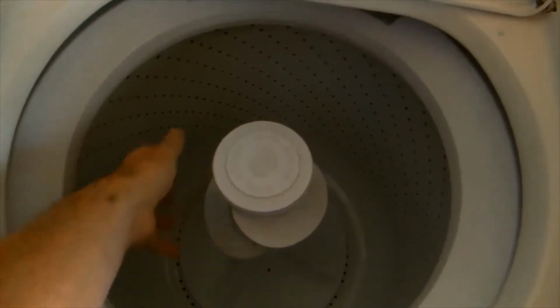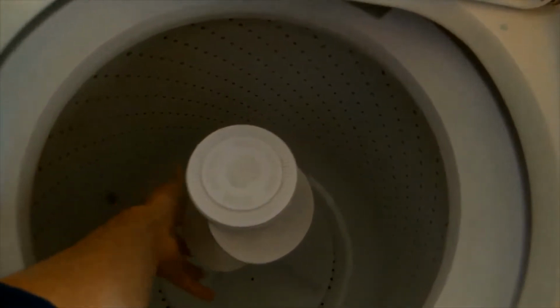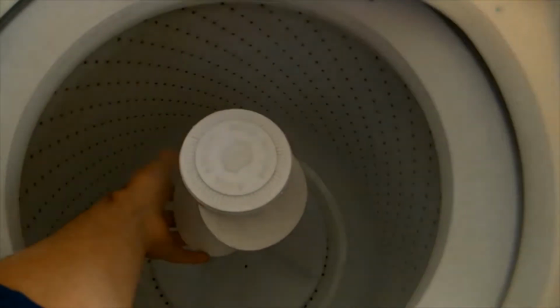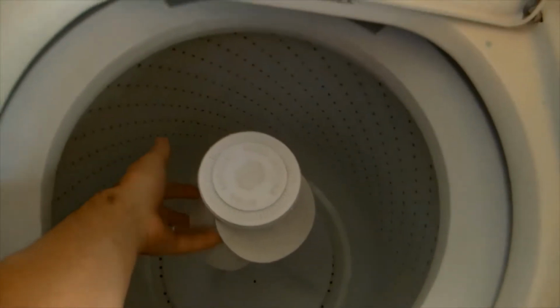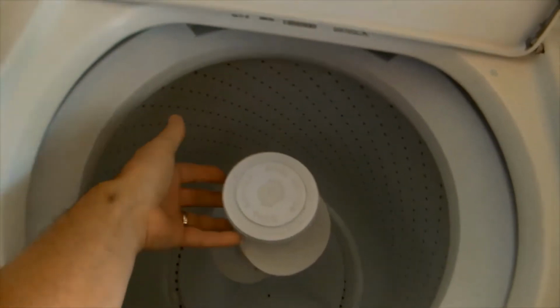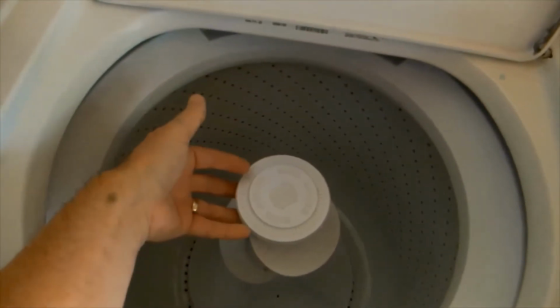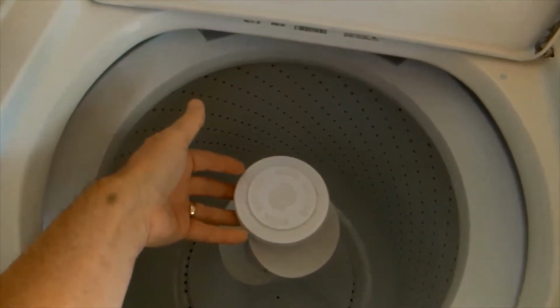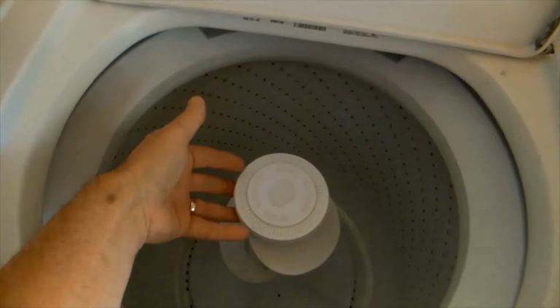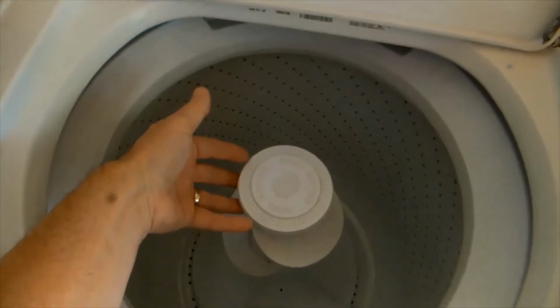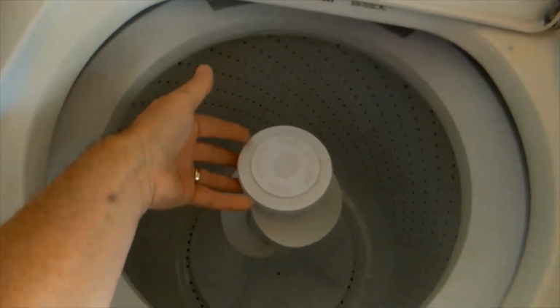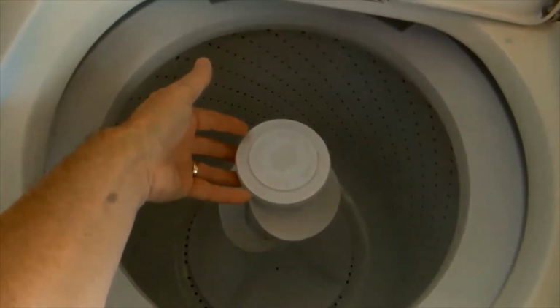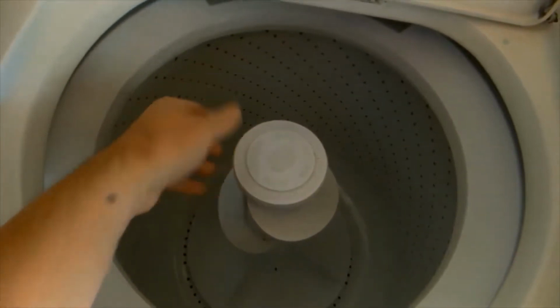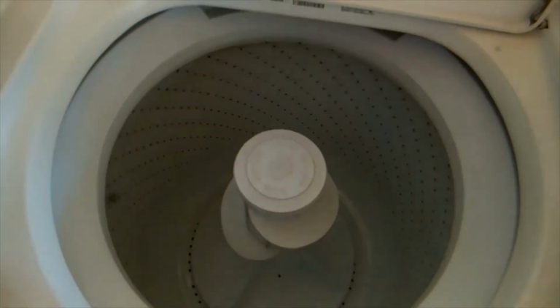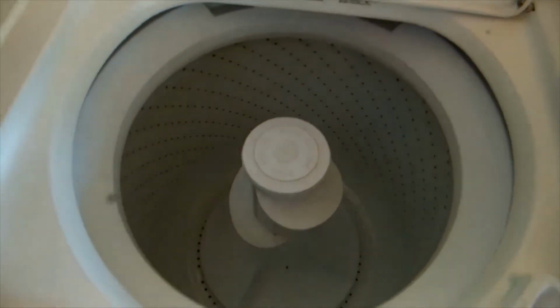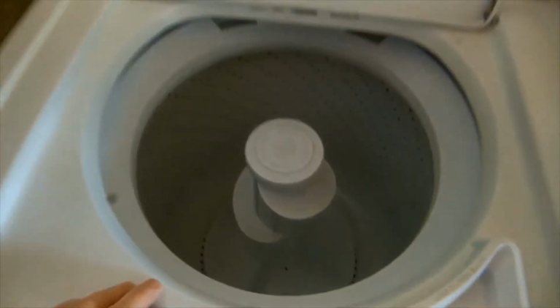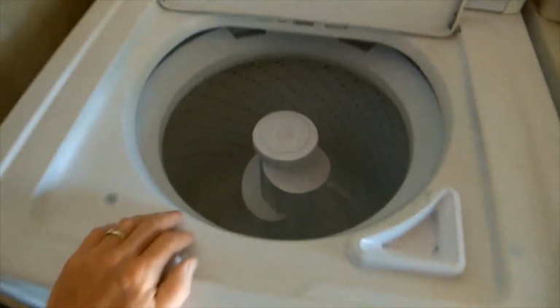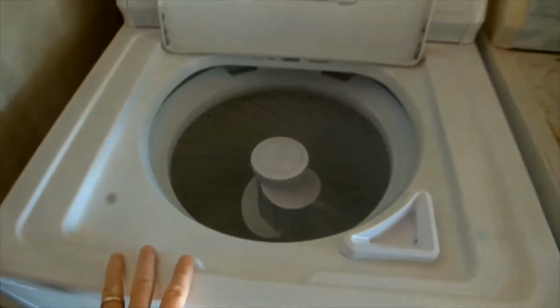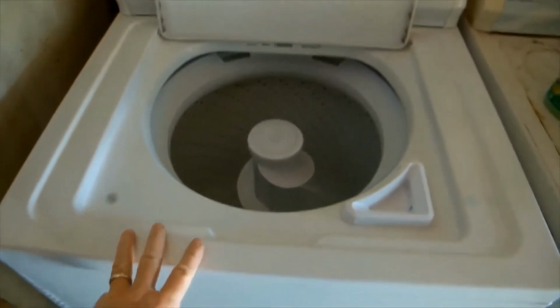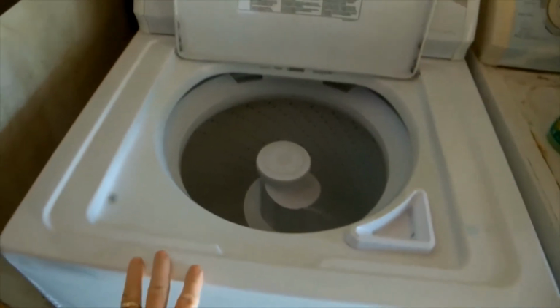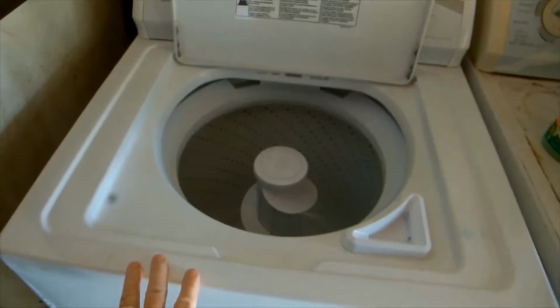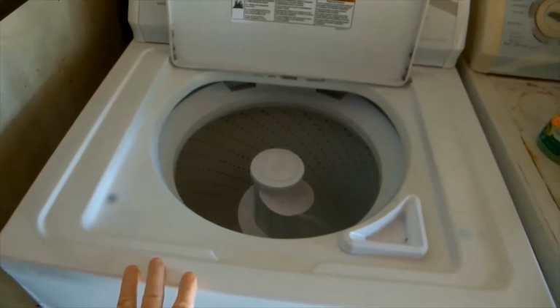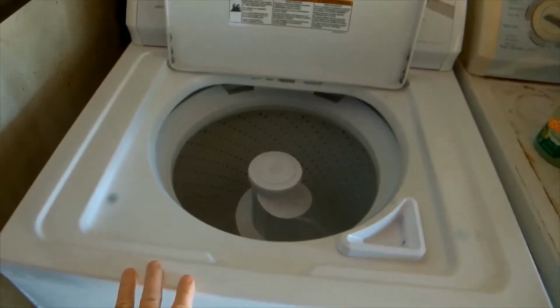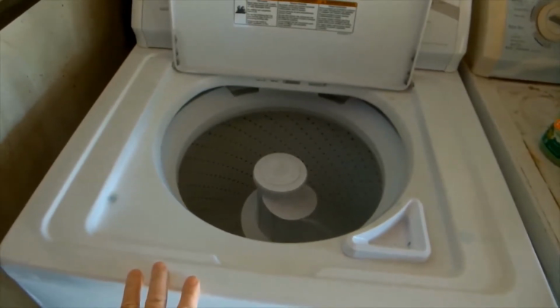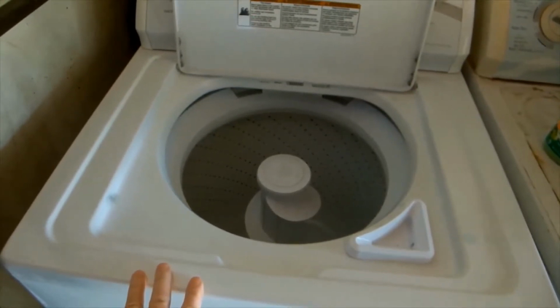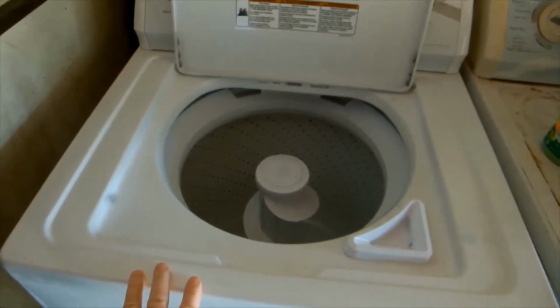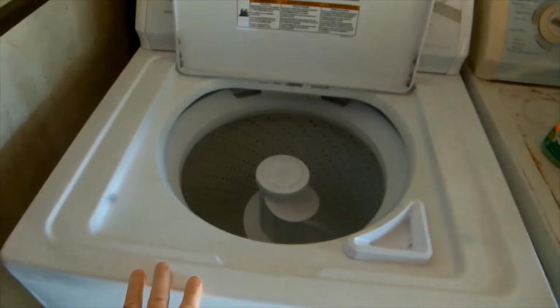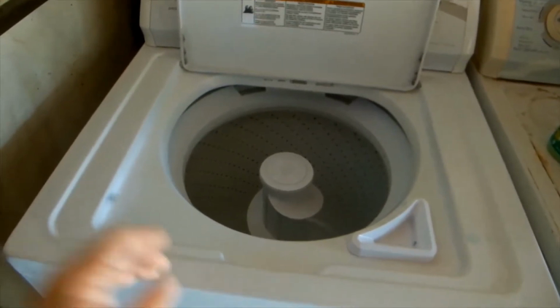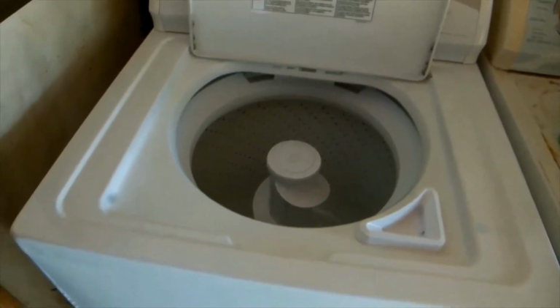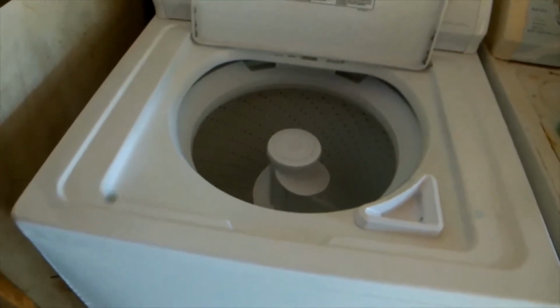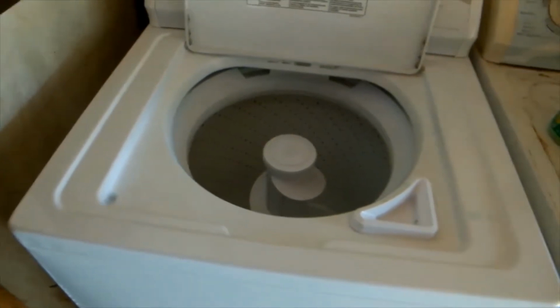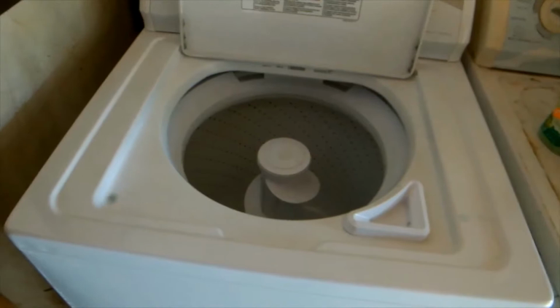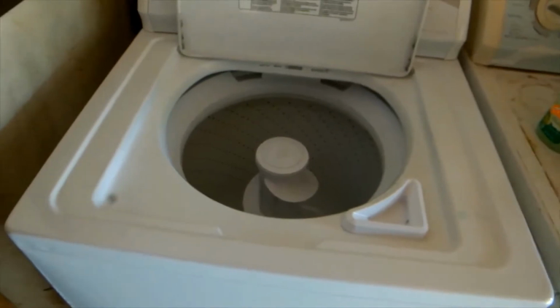Then you get to the top — the spindle. Just pop this plastic top off right there, and then you can slide the spindle out. Once you slide that out, you'll have access to the actual drum. But that's just getting started — now comes the hard part.